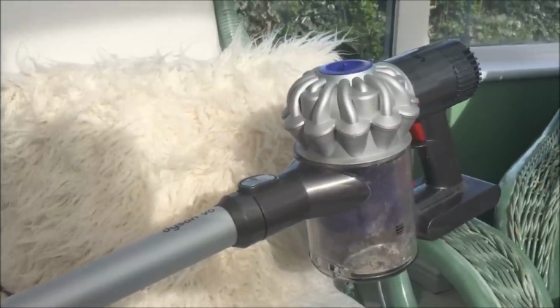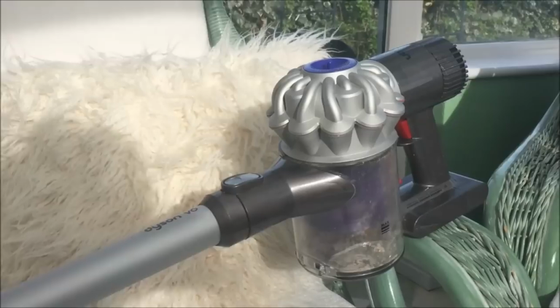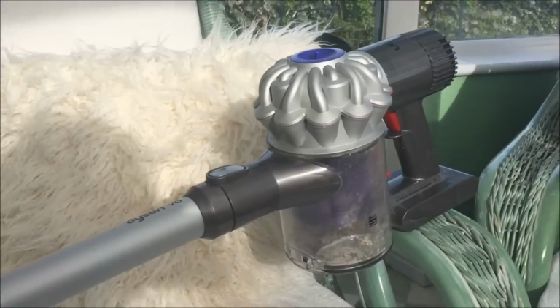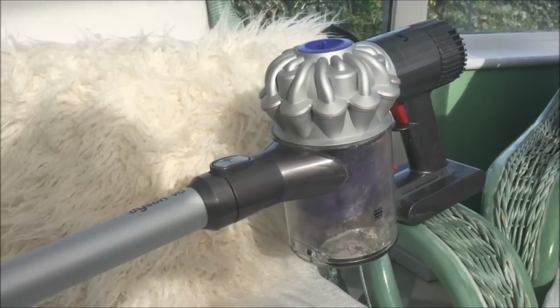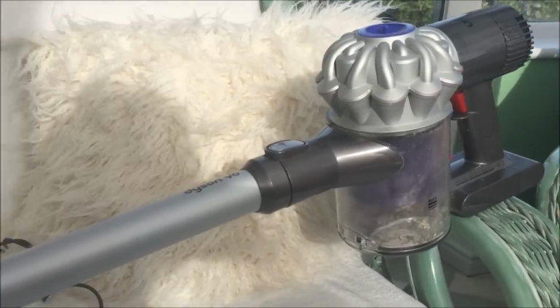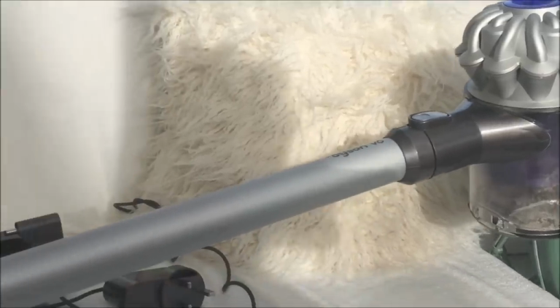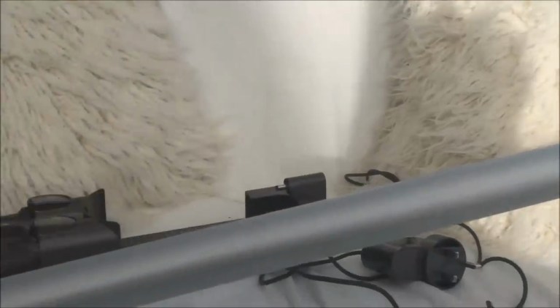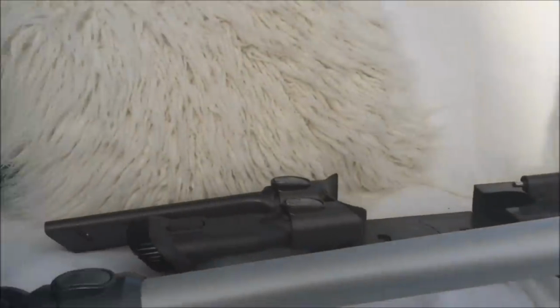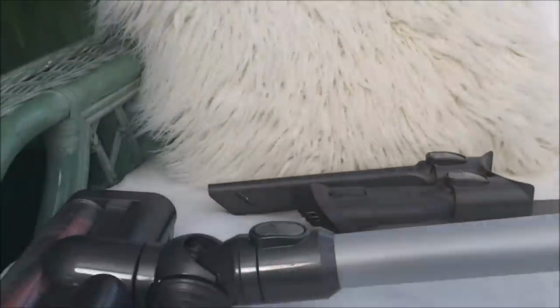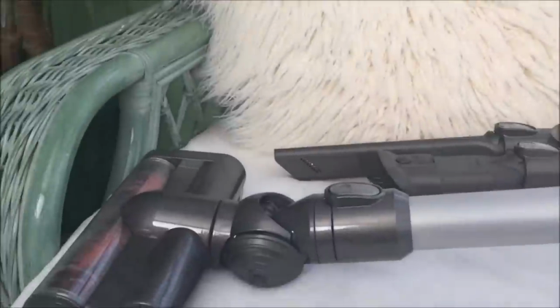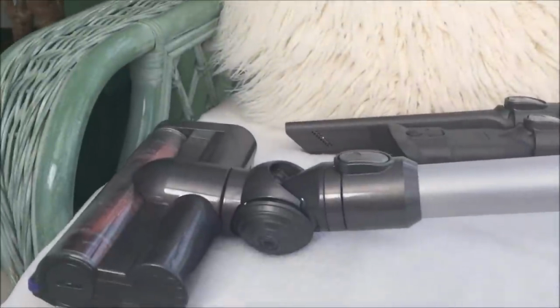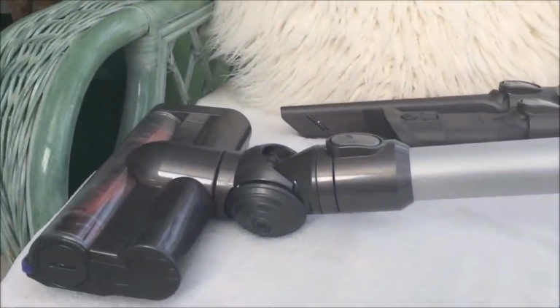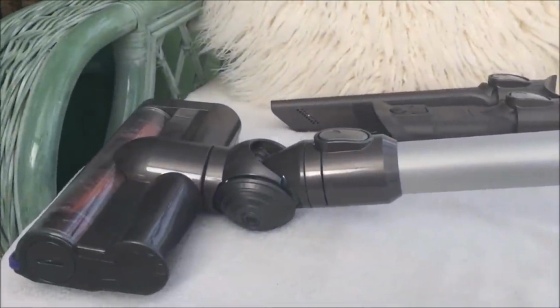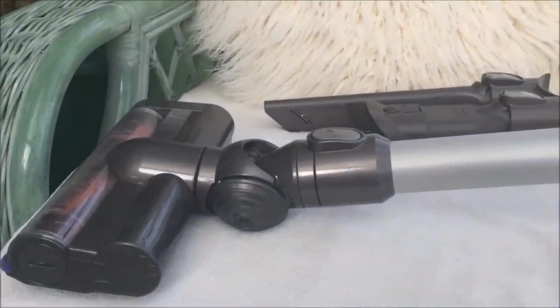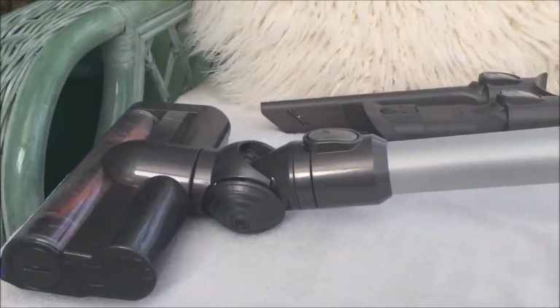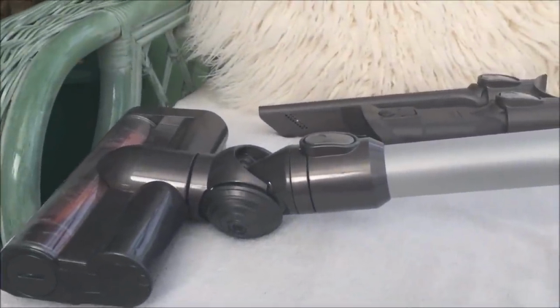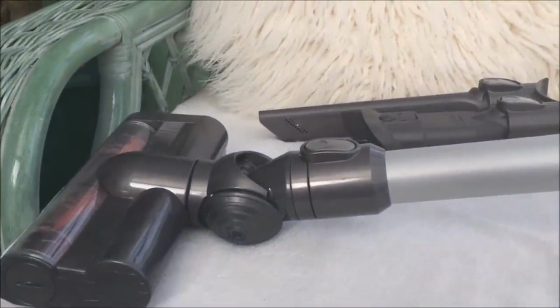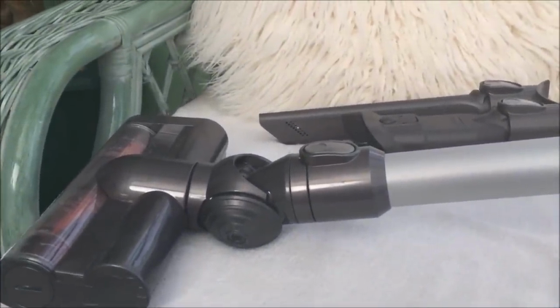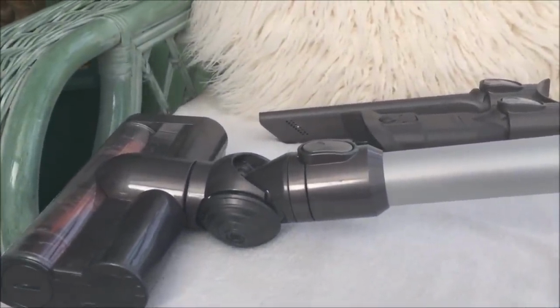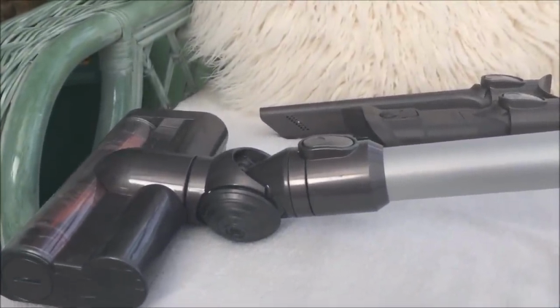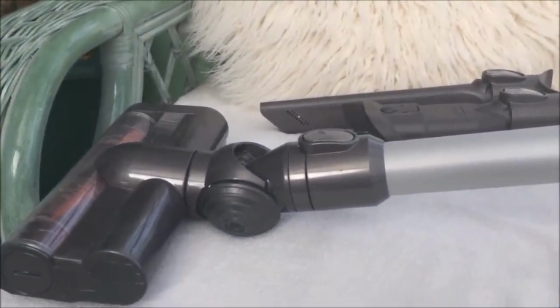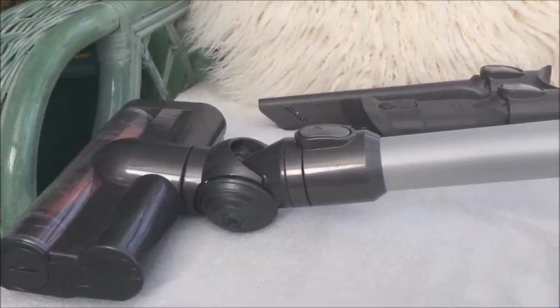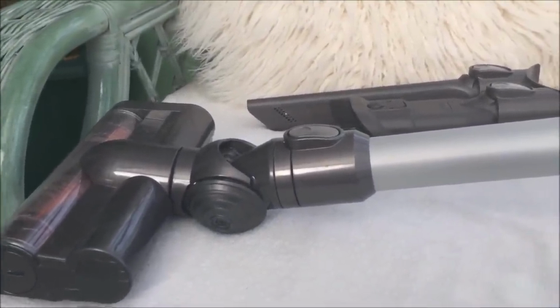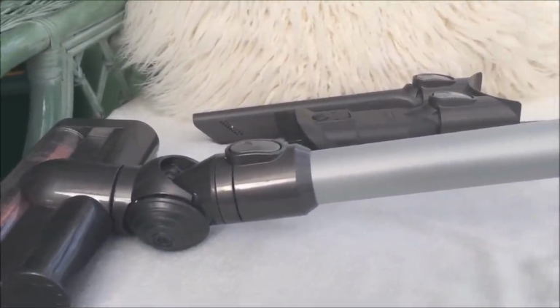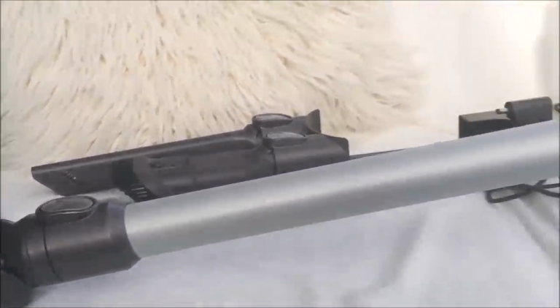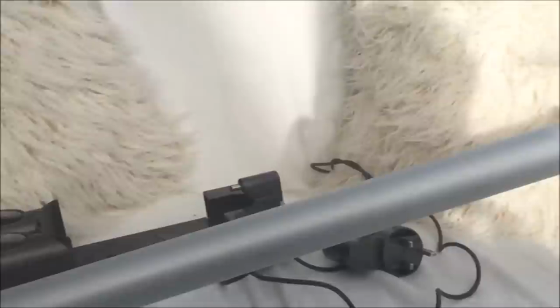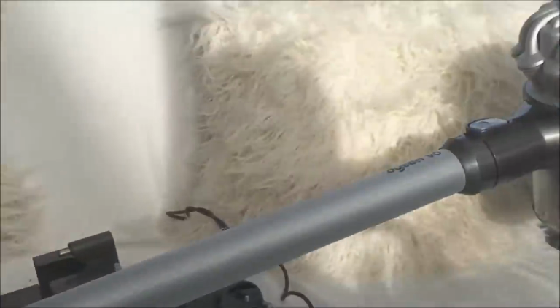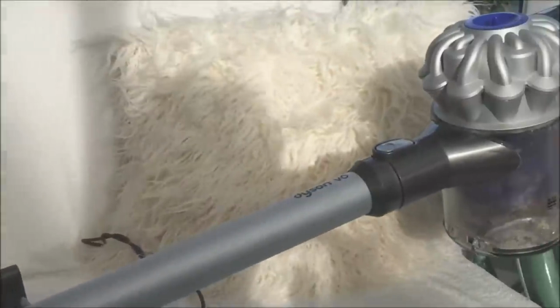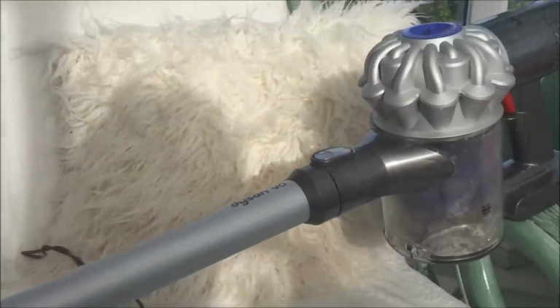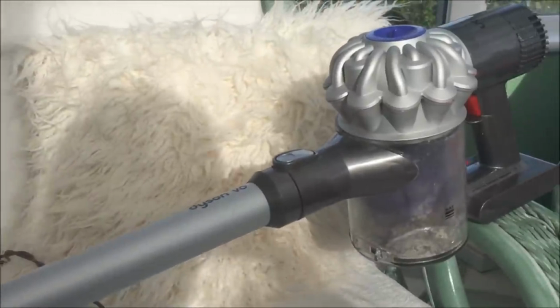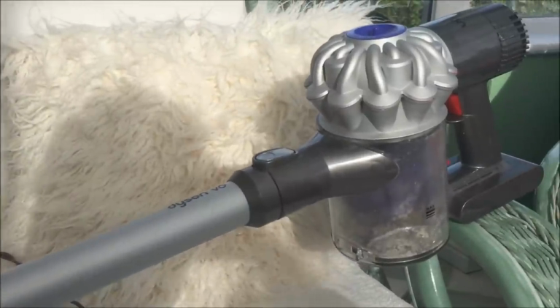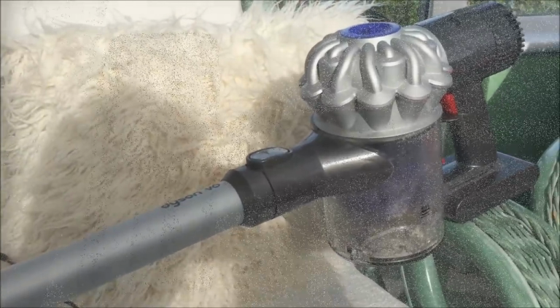So I'll show you a few of the things here. I'm going to show you where the main filters are that are worth keeping an eye on to make sure that your Dyson V6 performs brilliantly.